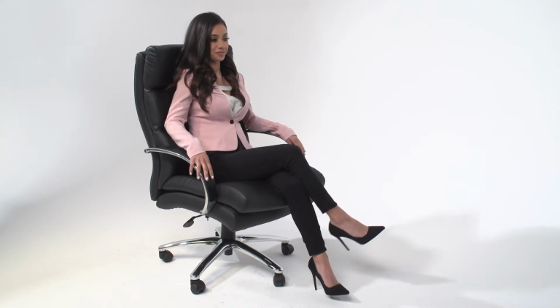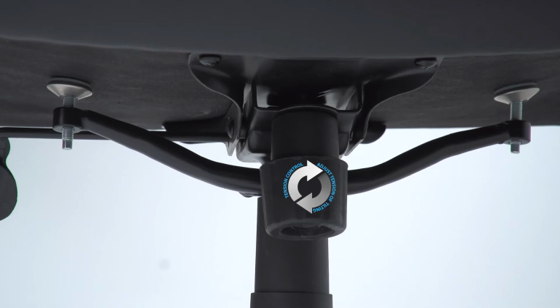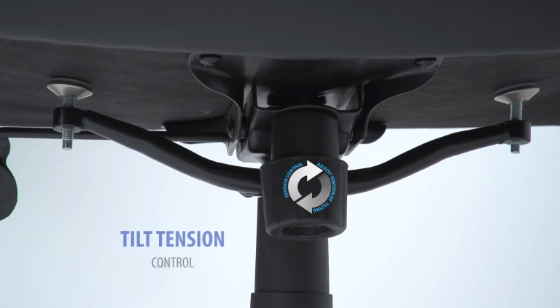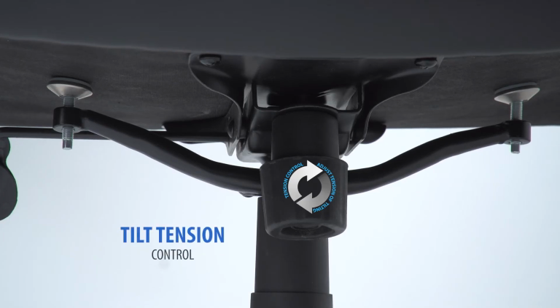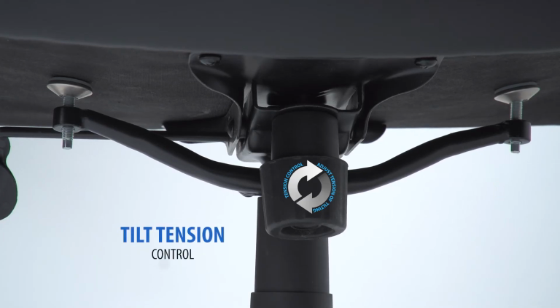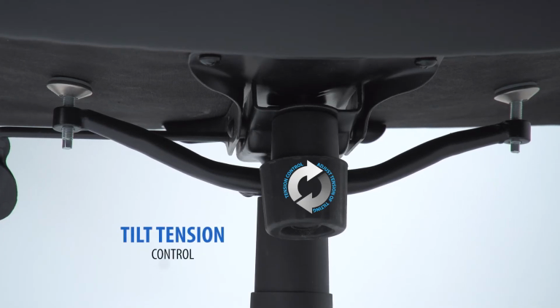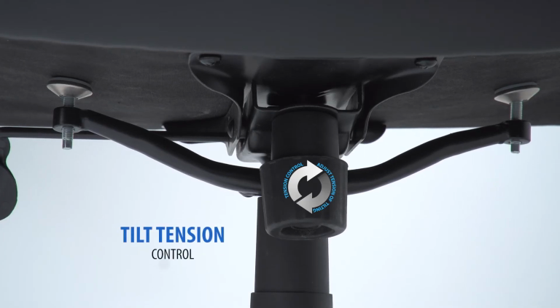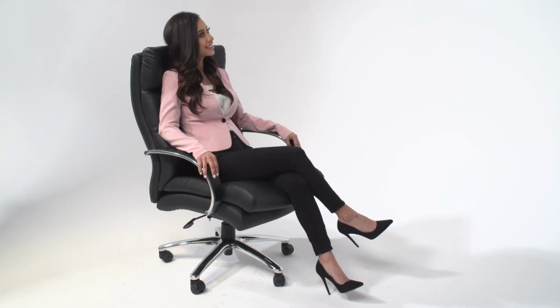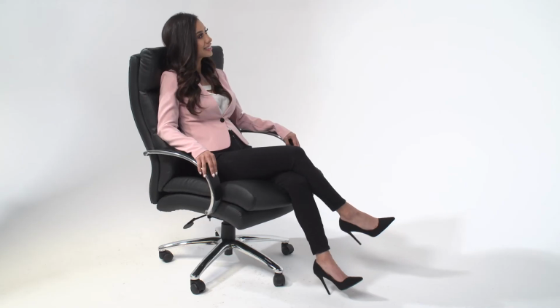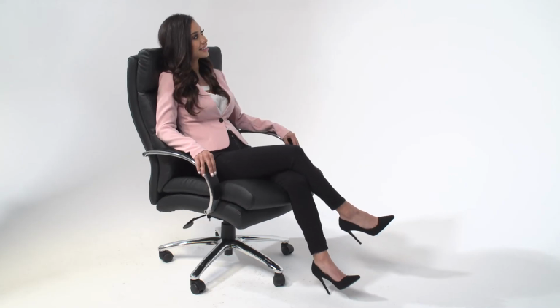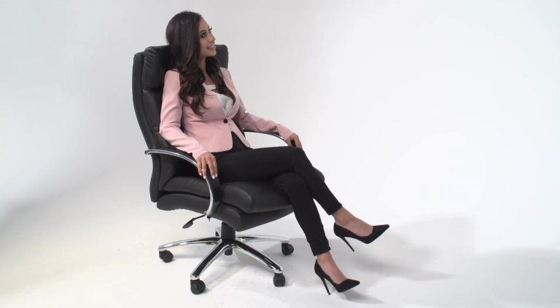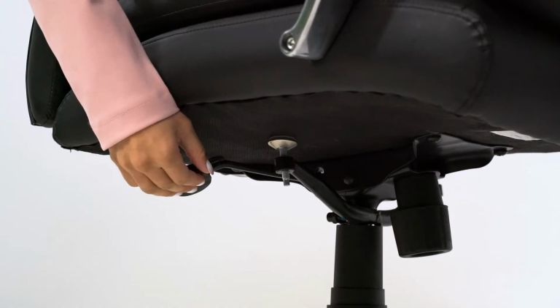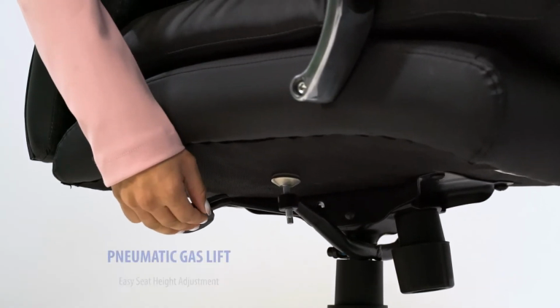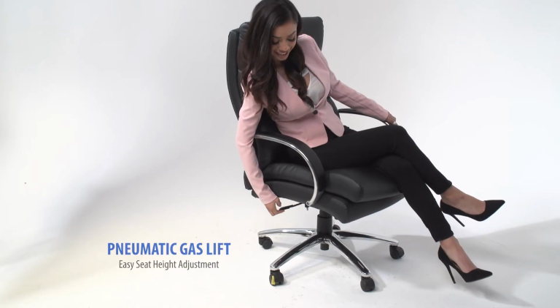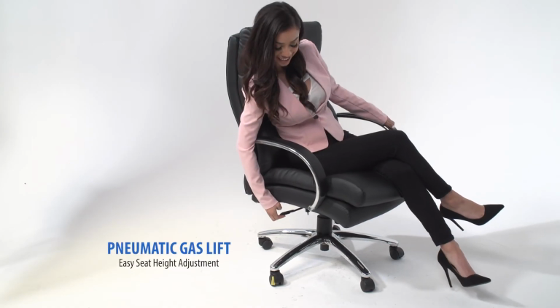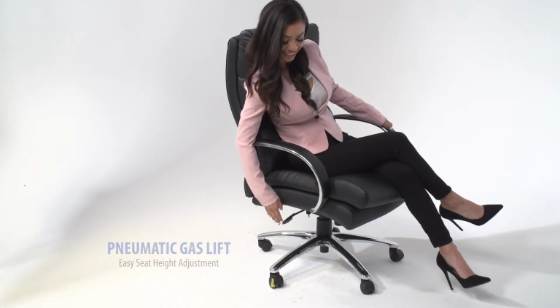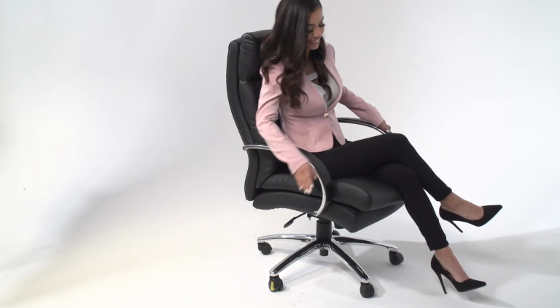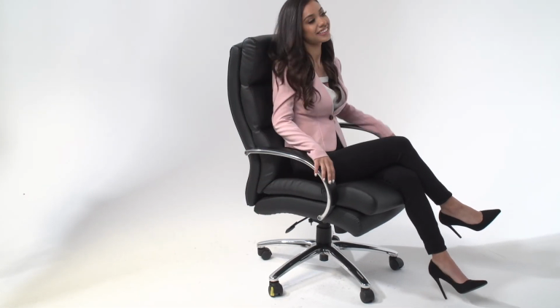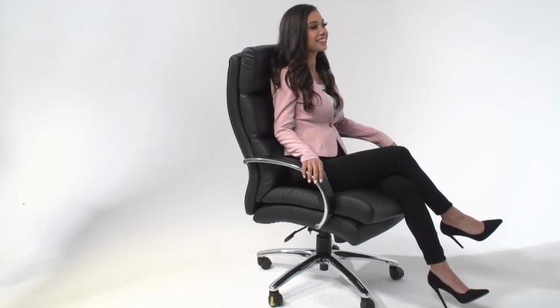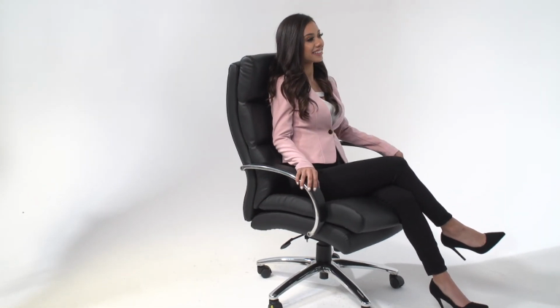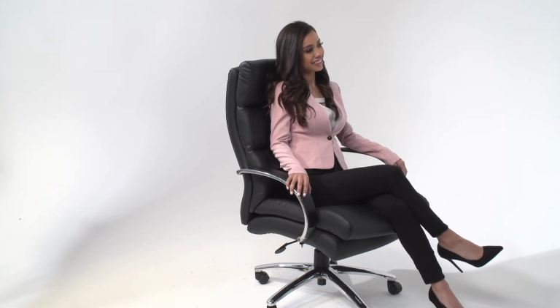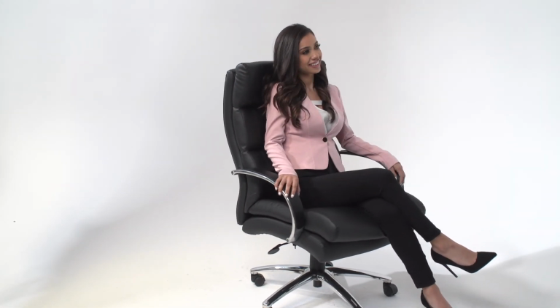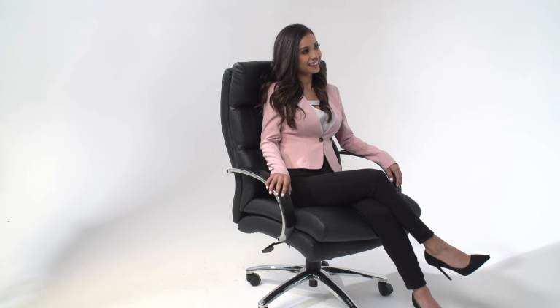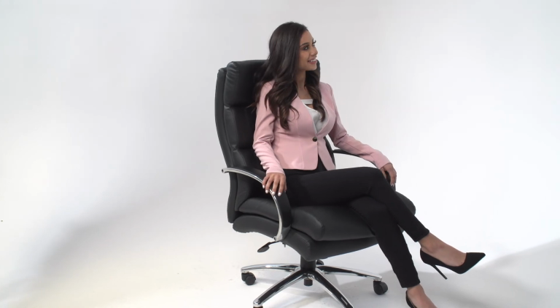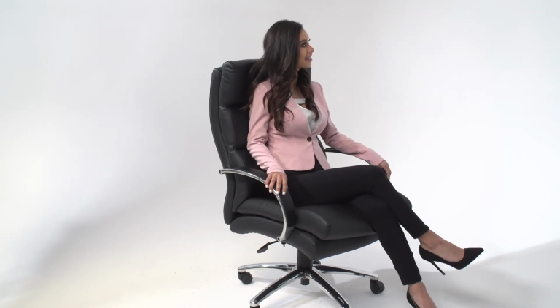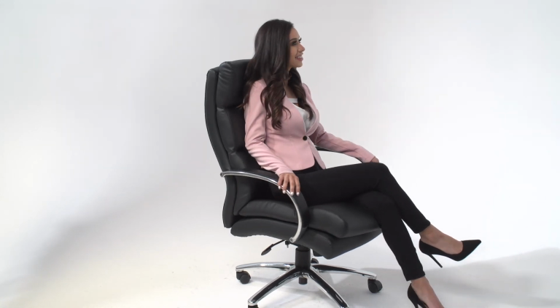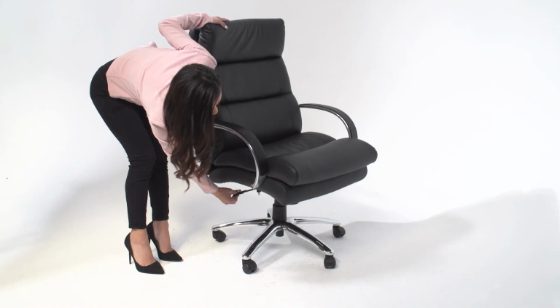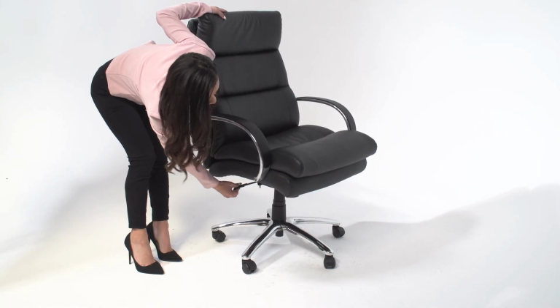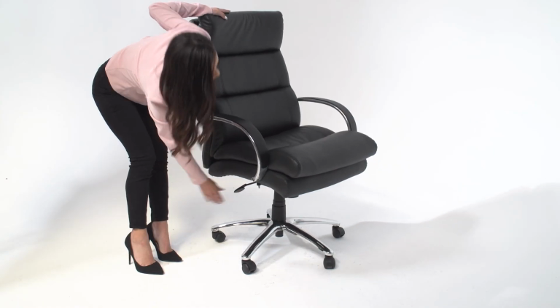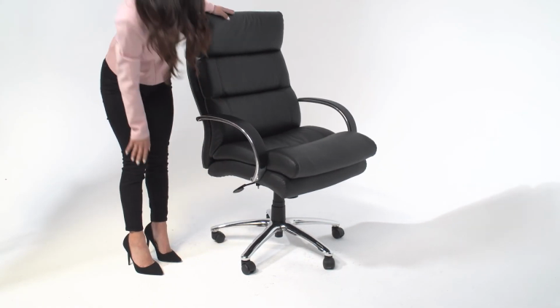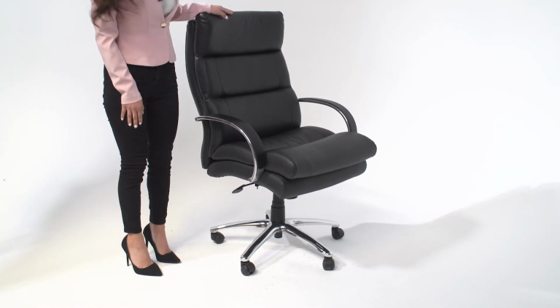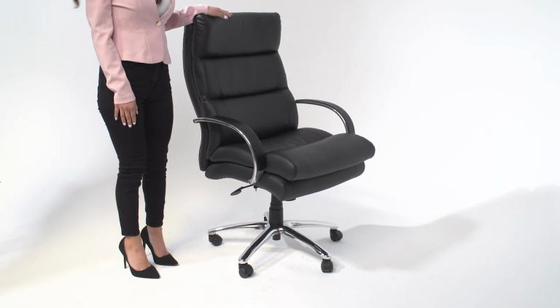The tension control knob adjusts the tension of the tilt. The pneumatic adjustable gas lift allows for easy seat height adjustment to help you find the personalized sitting style that suits you and your work environment.